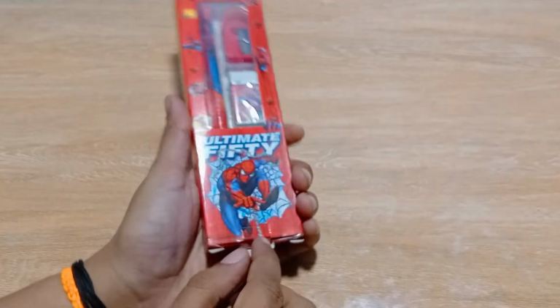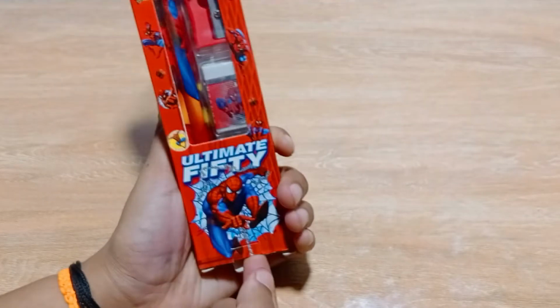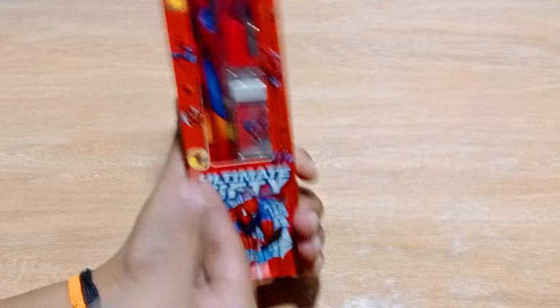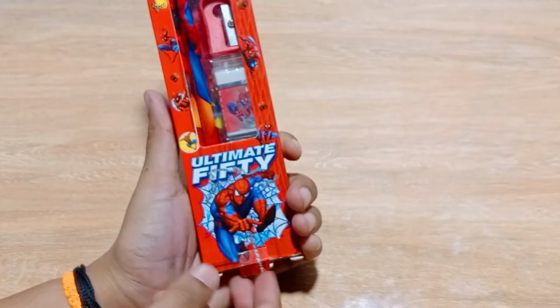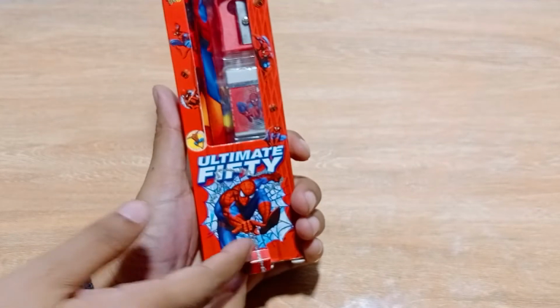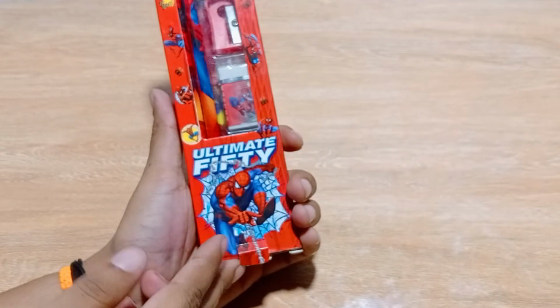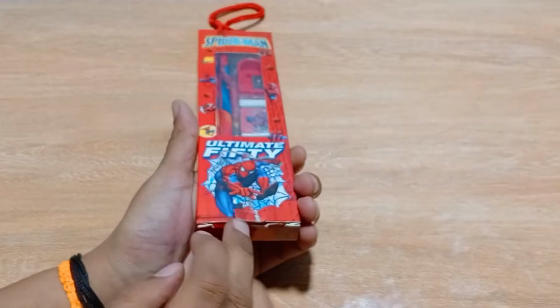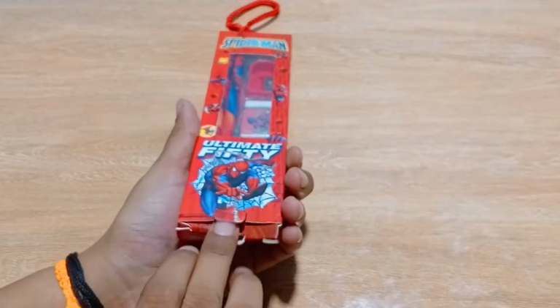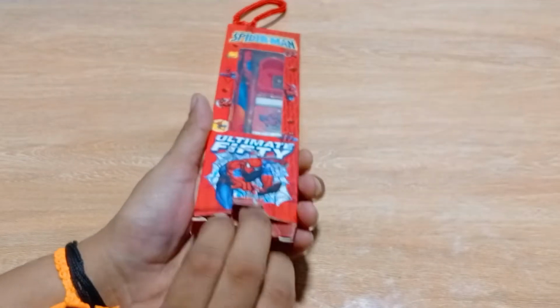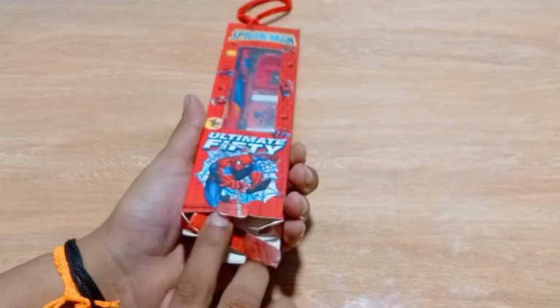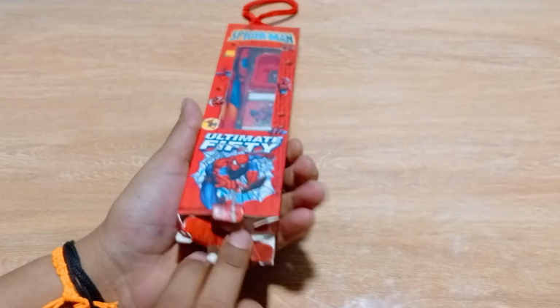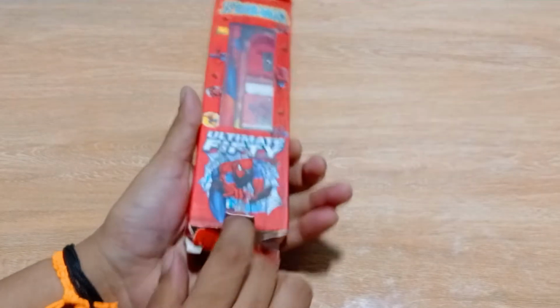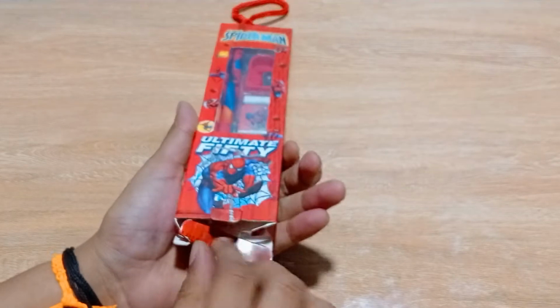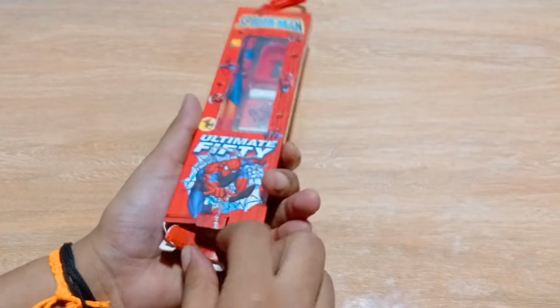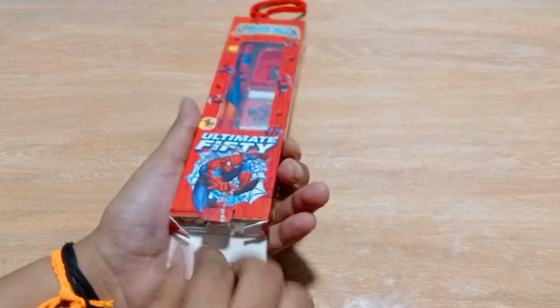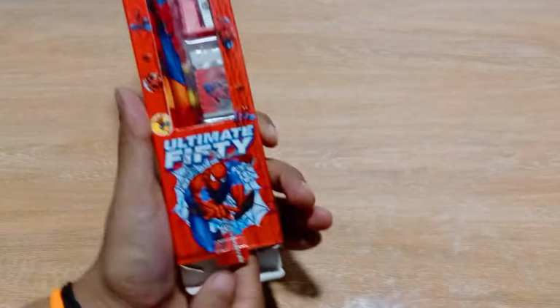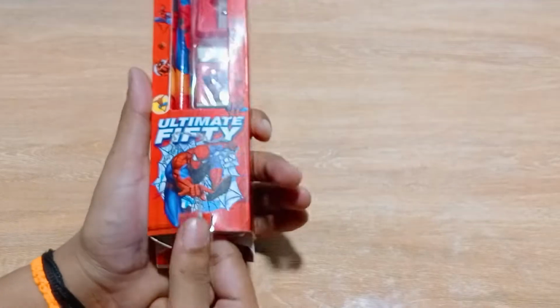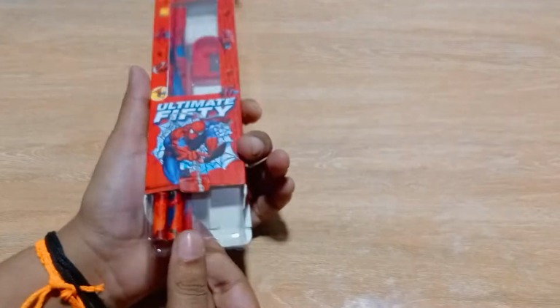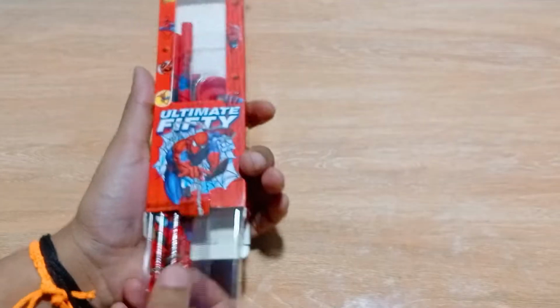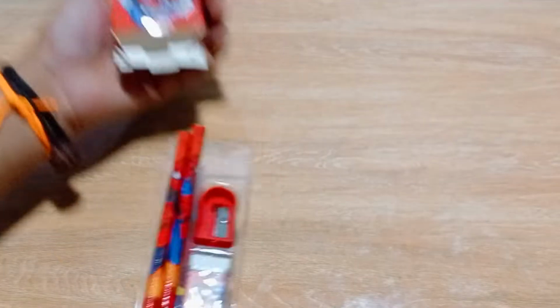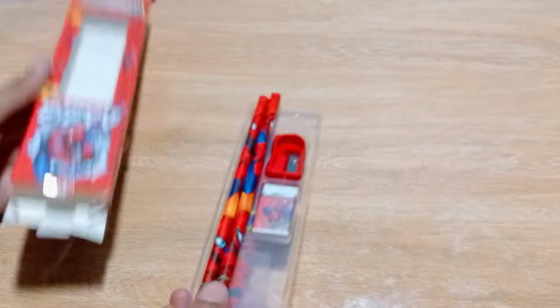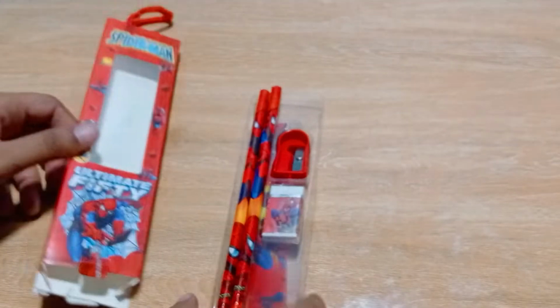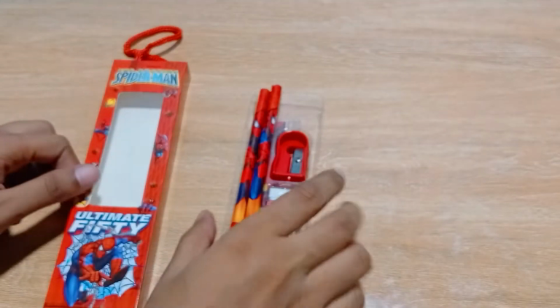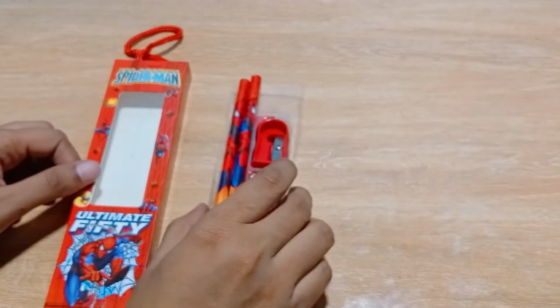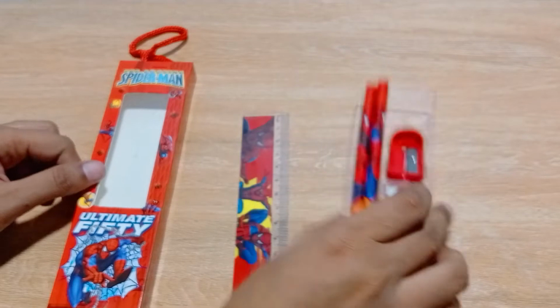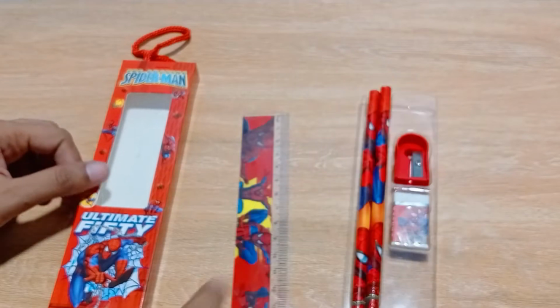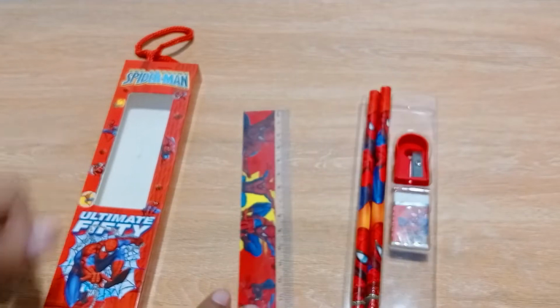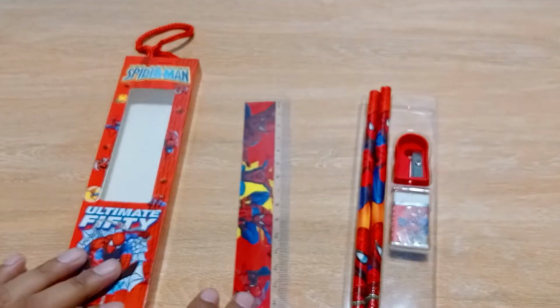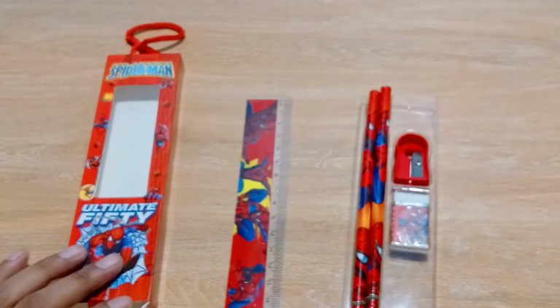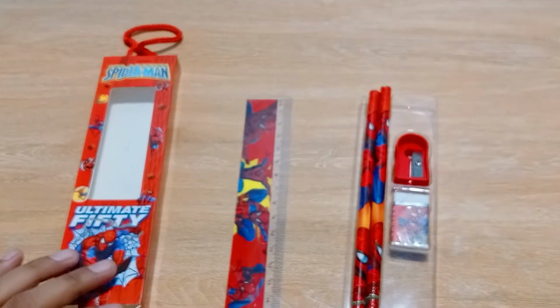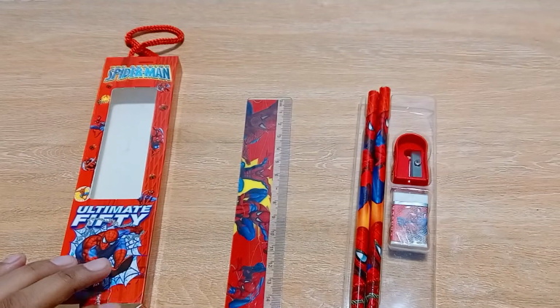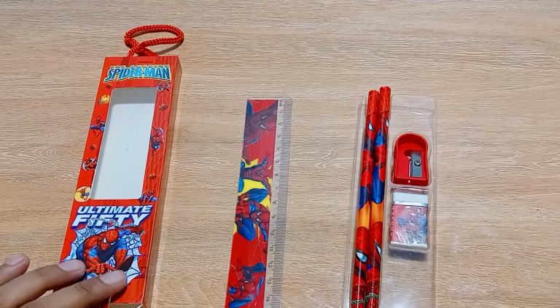I will open it from this side and take out everything from the box to see what we are getting.